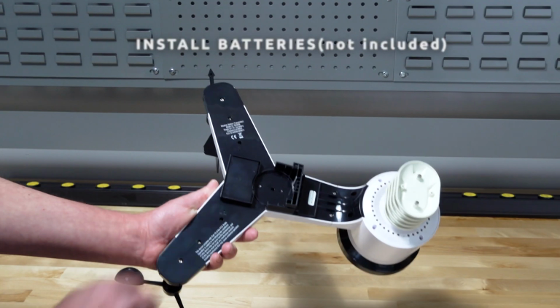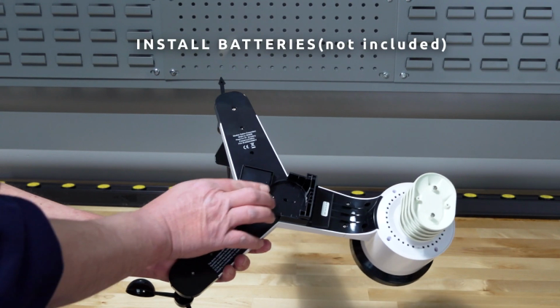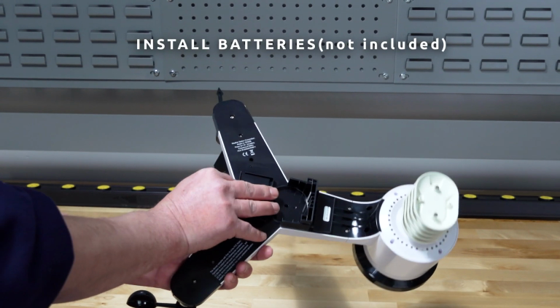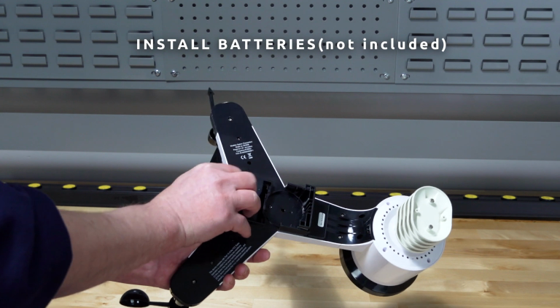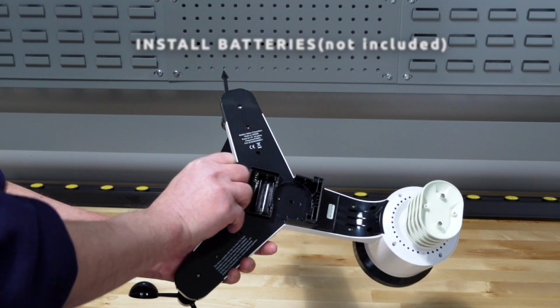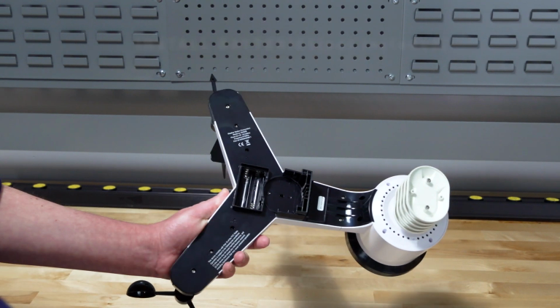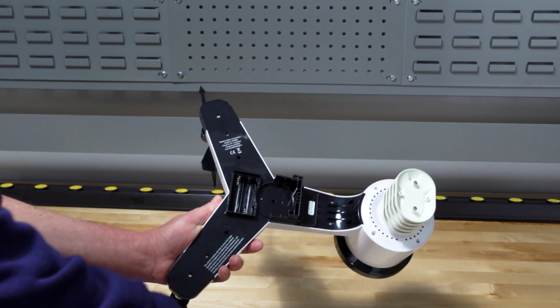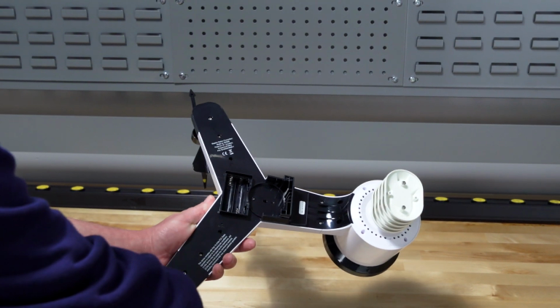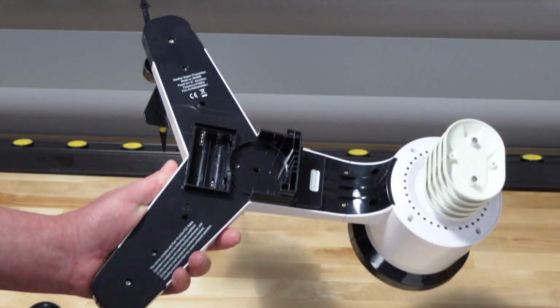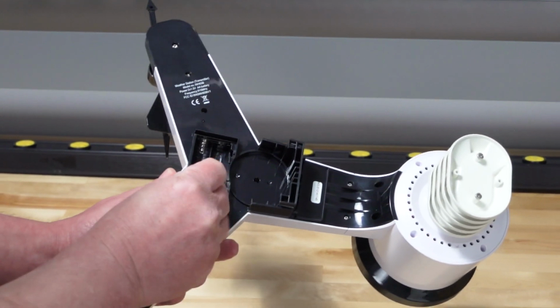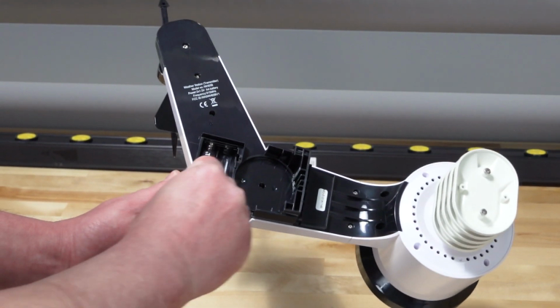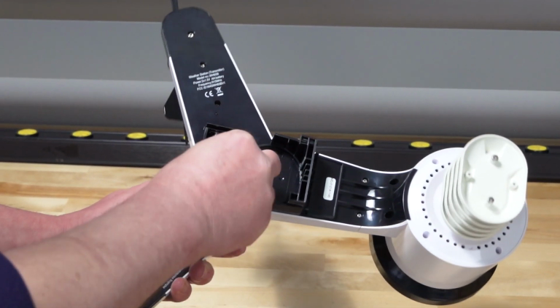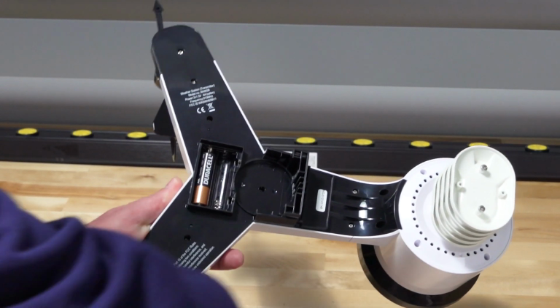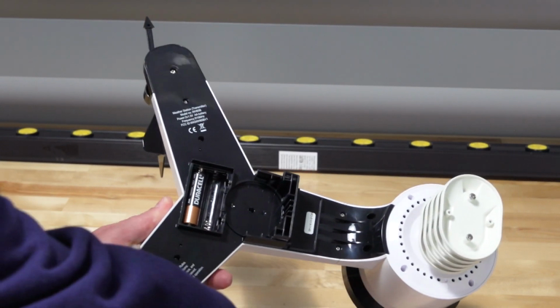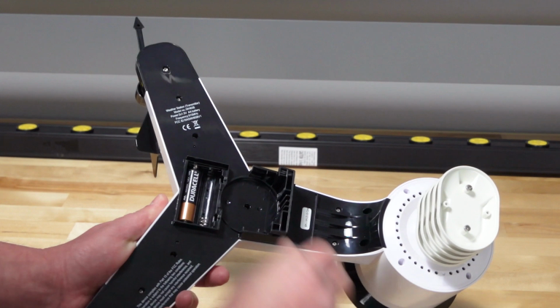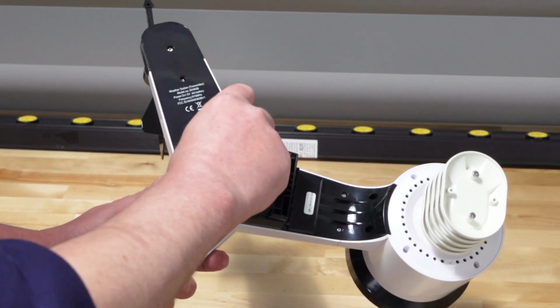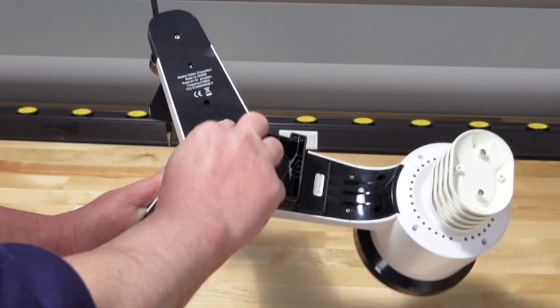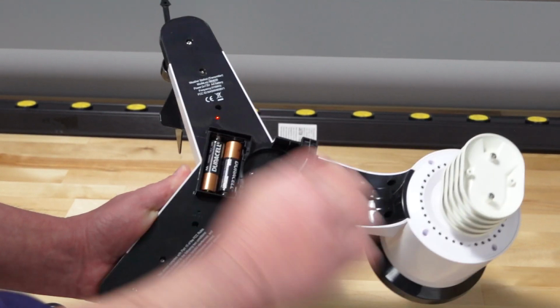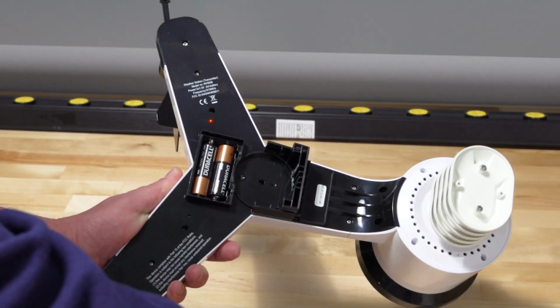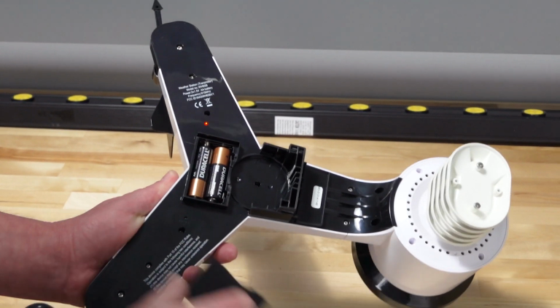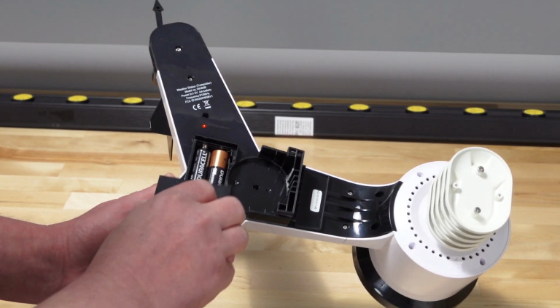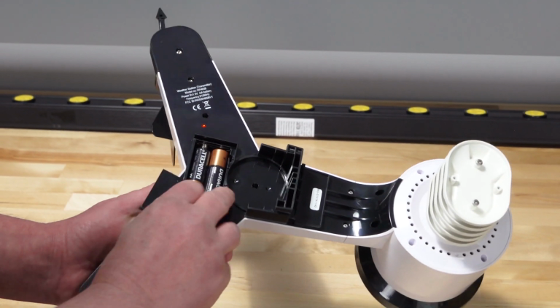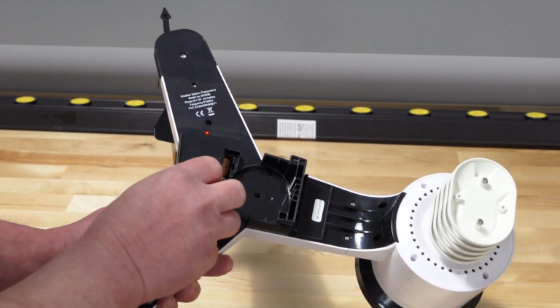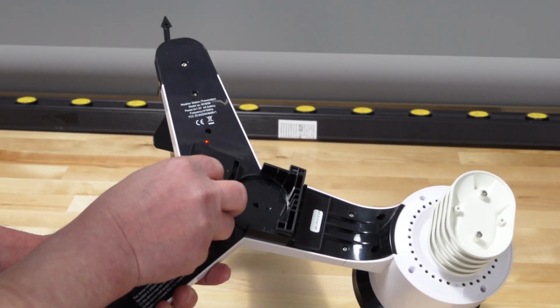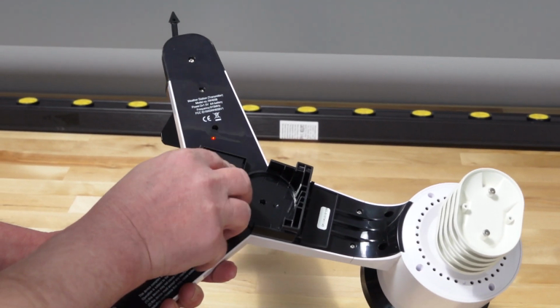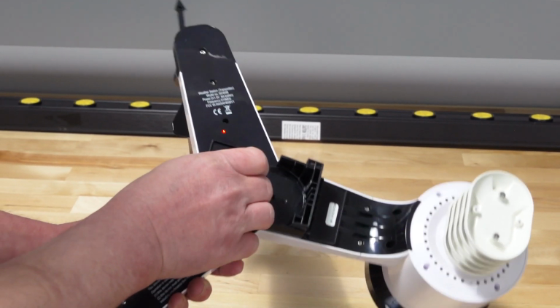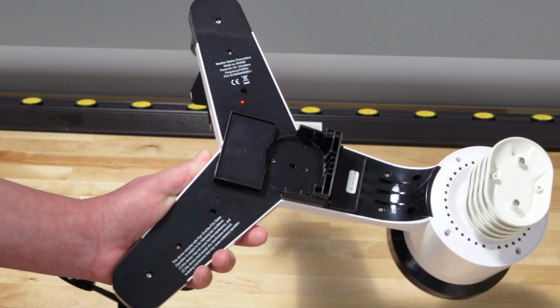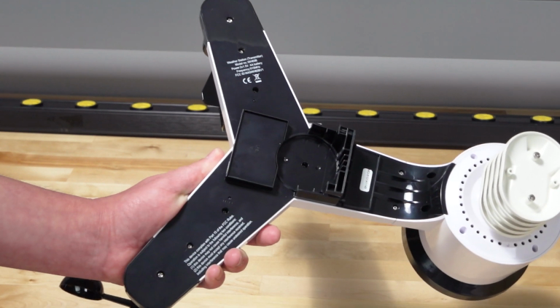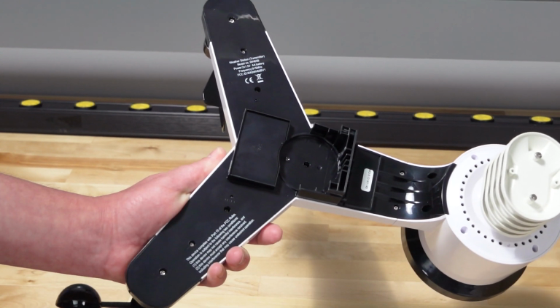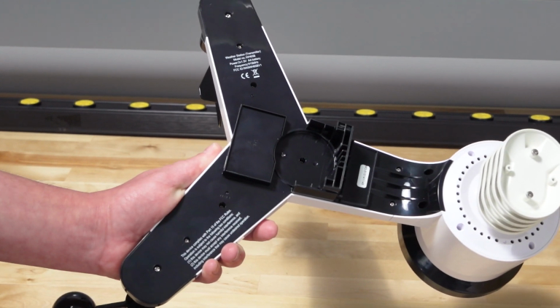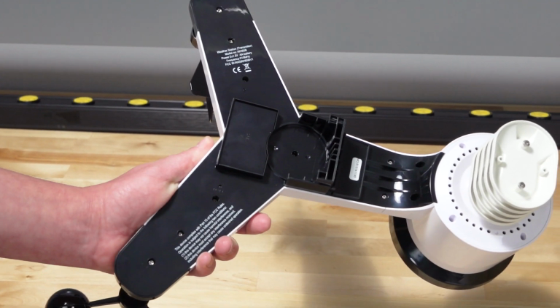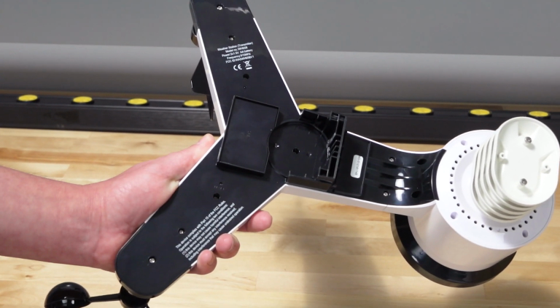To install the batteries, insert two AA non-rechargeable batteries into the battery compartment. The LED indicator on the back of the transmitter will turn on for 4 seconds and then flash once every 16 seconds.